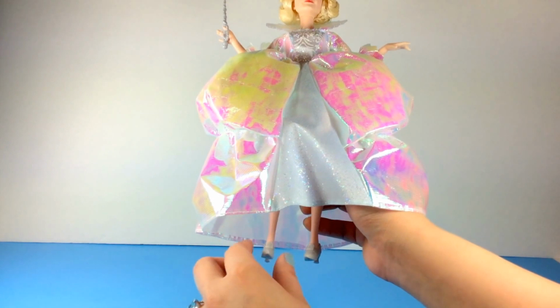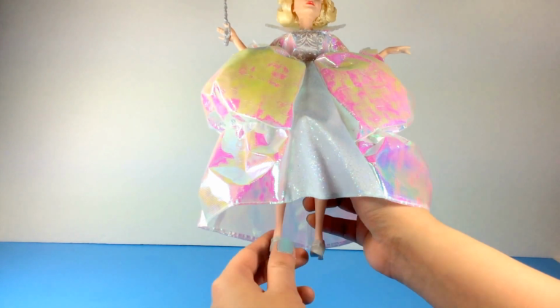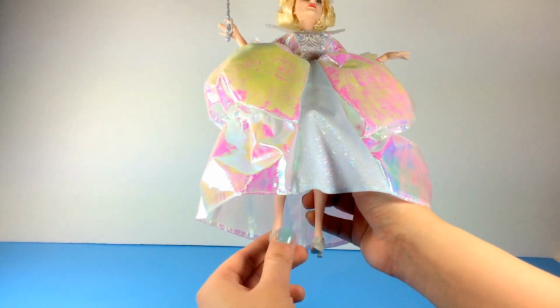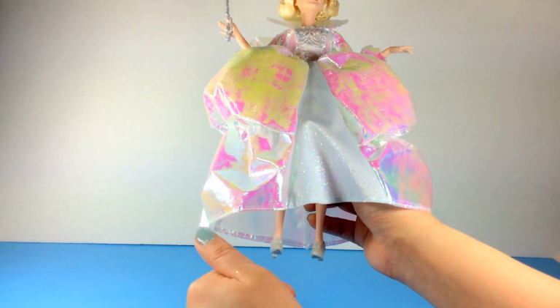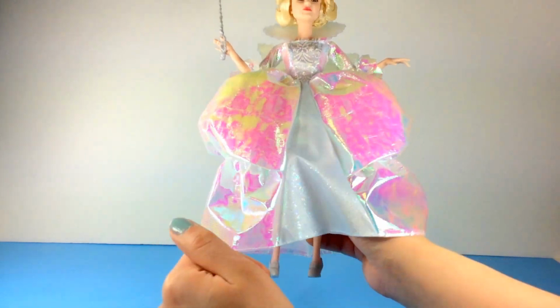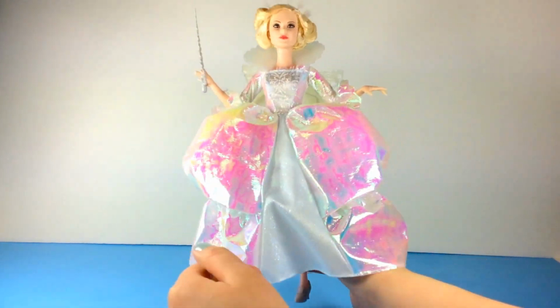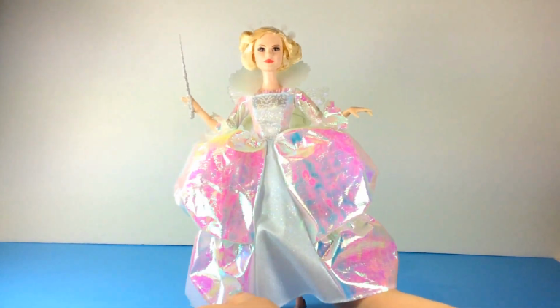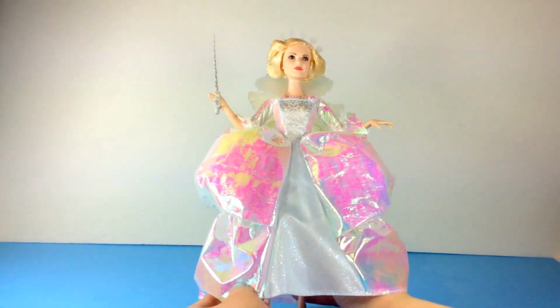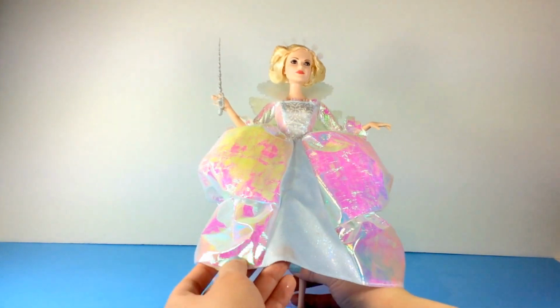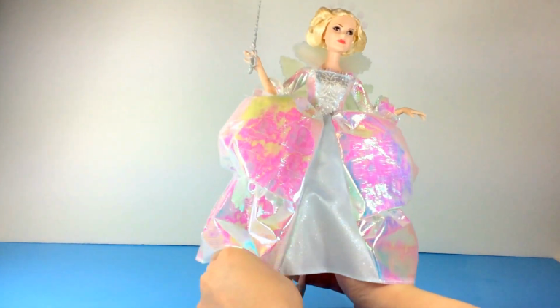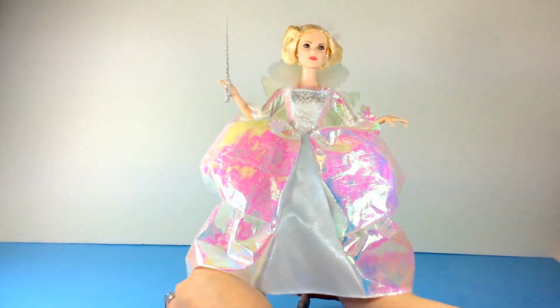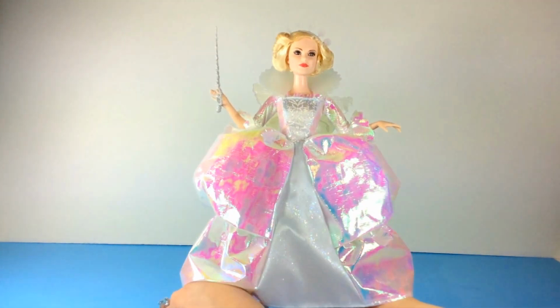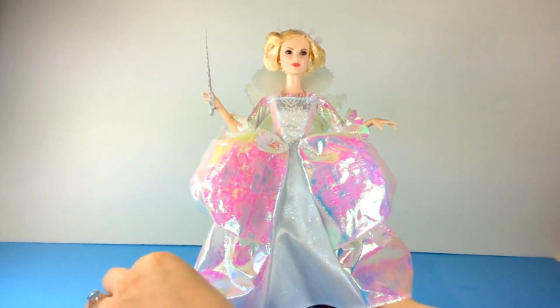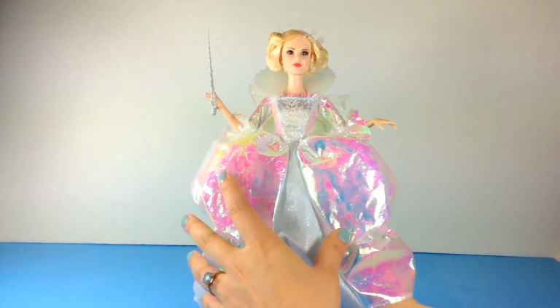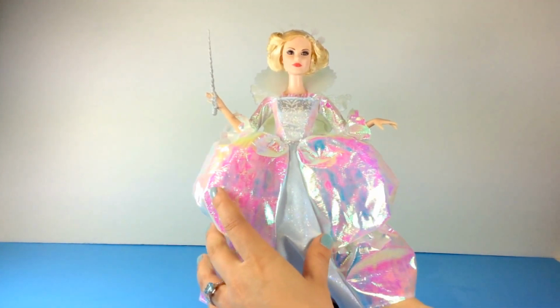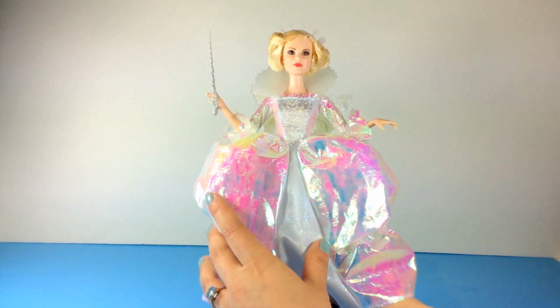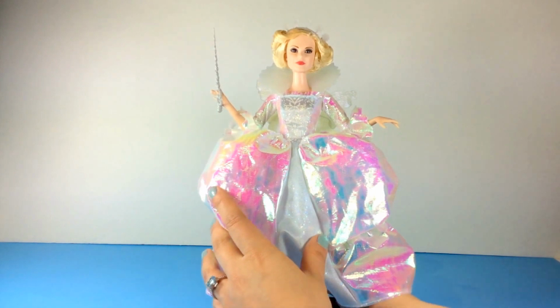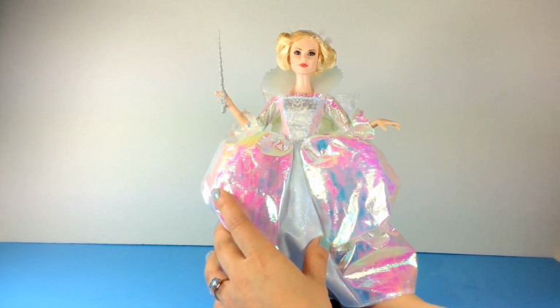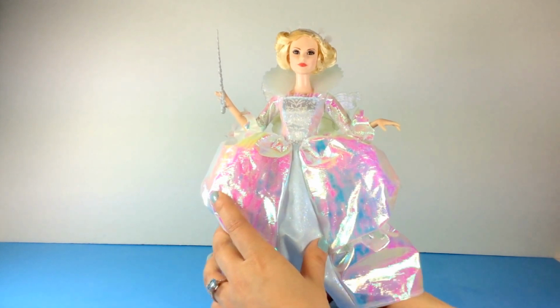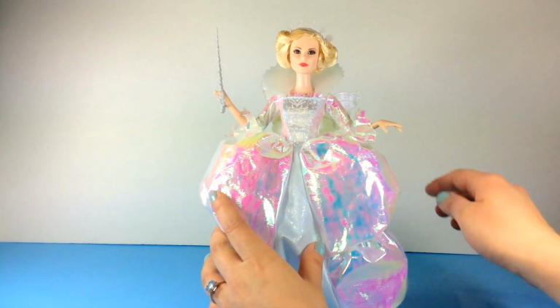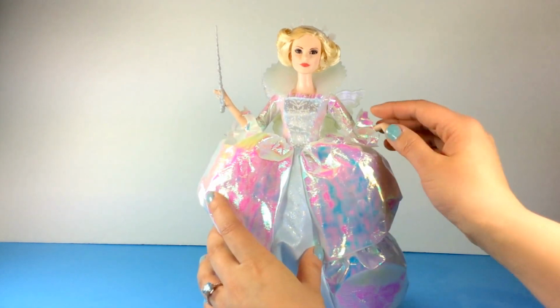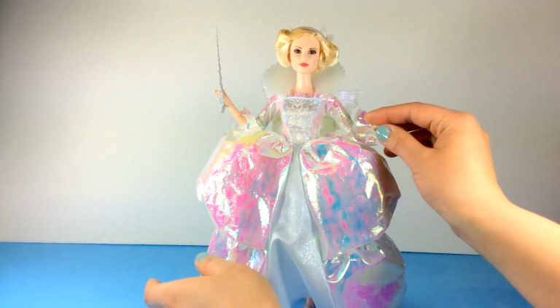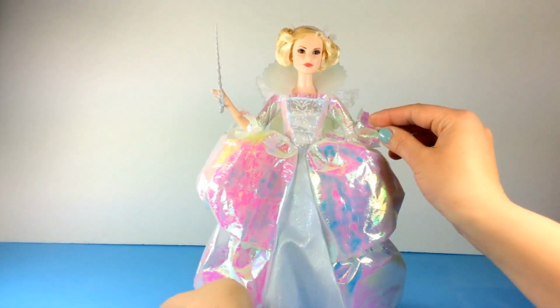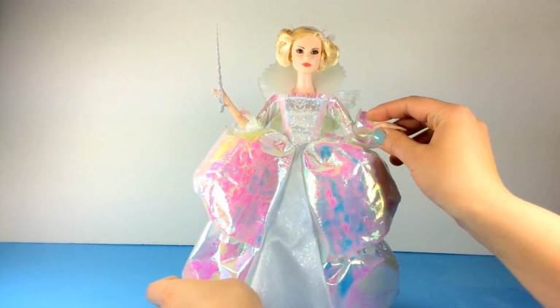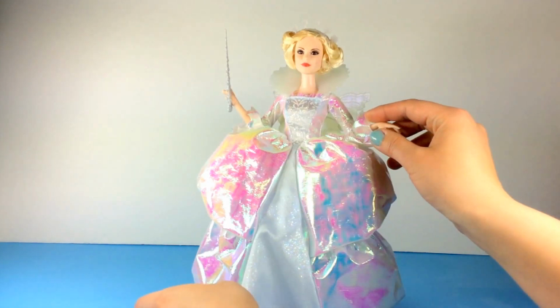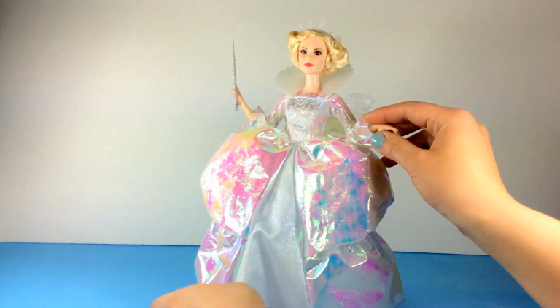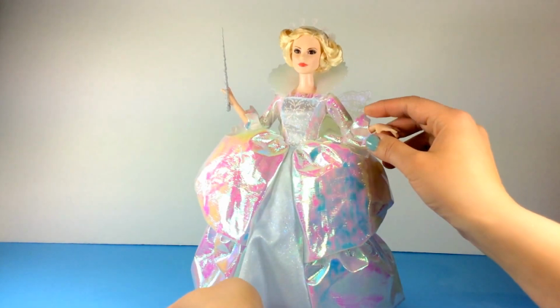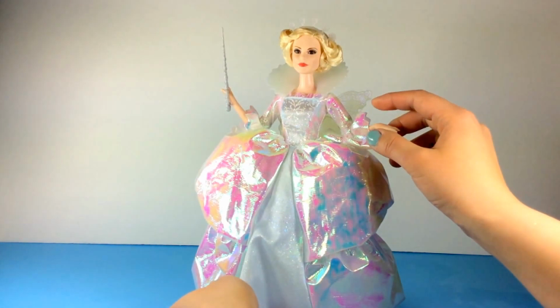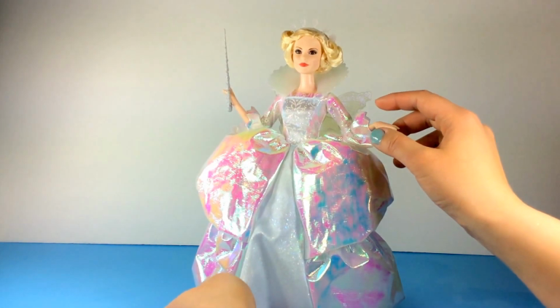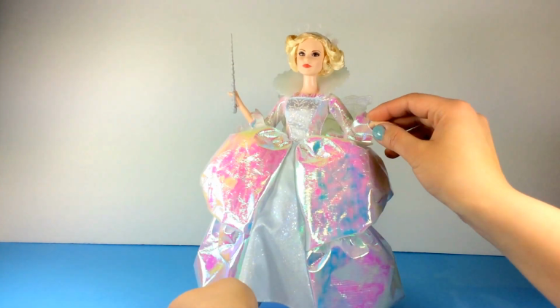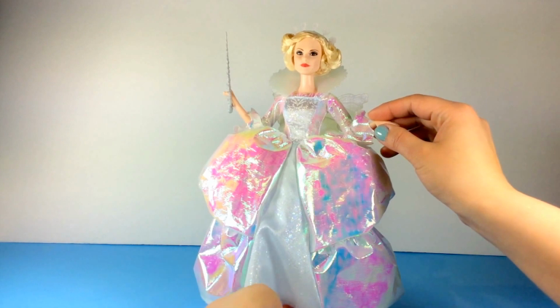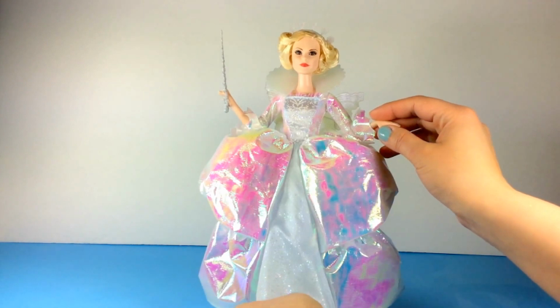The shoes don't help if you remove them to get her to stand — they actually probably help her stand more, but unfortunately I still can't get her to stand. Let's see if I can get her to stand again. Nope. Not at all. So there's the Fairy Godmother — oh, there she goes falling.